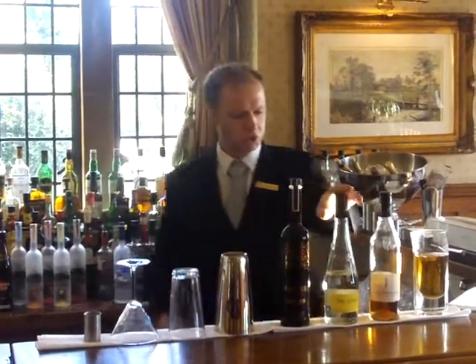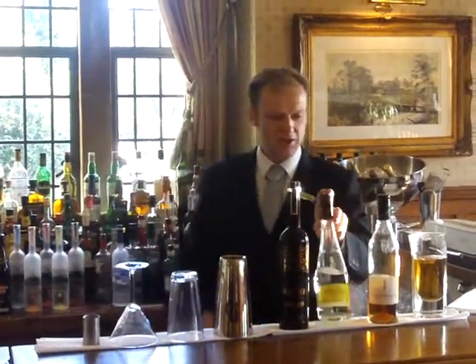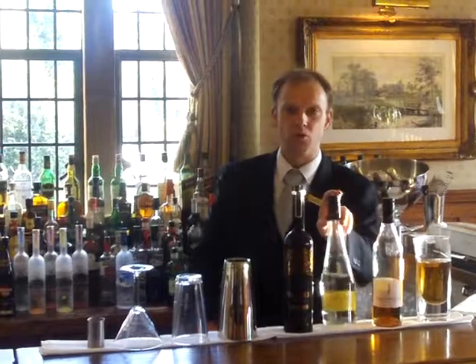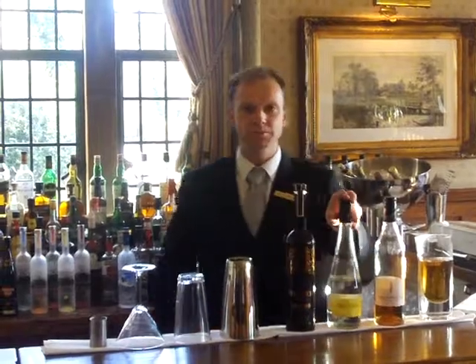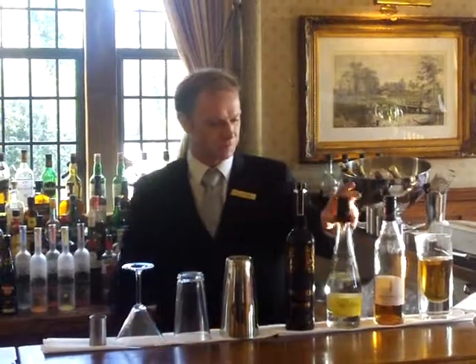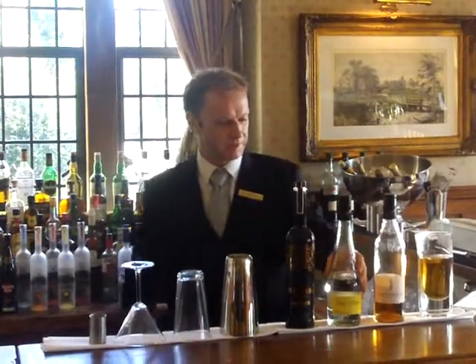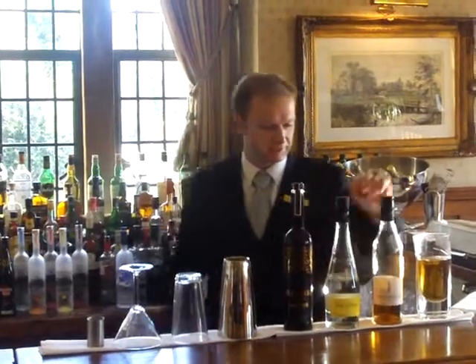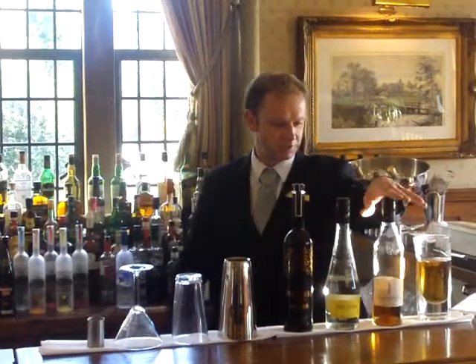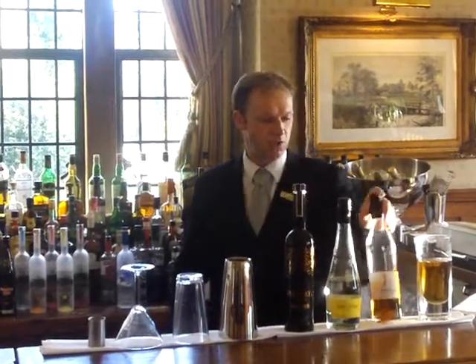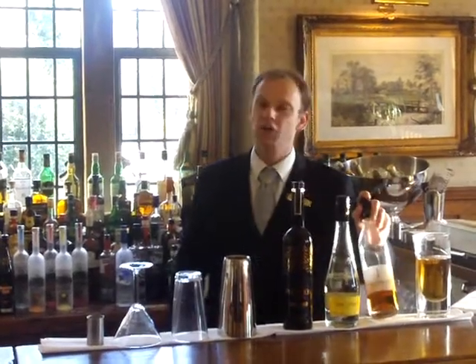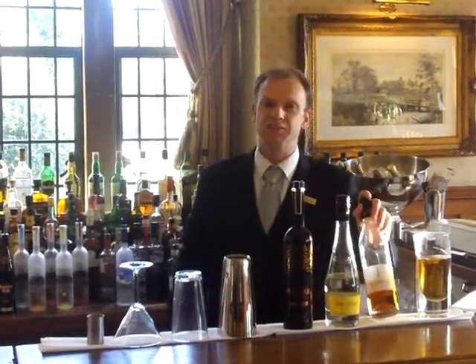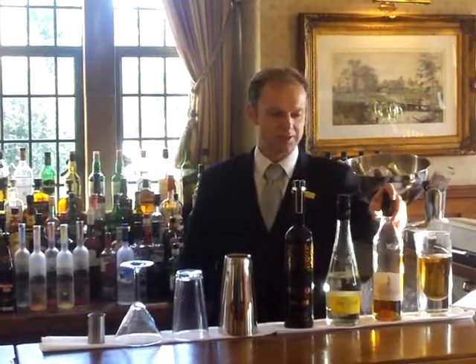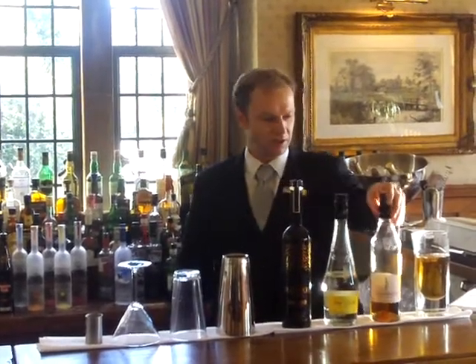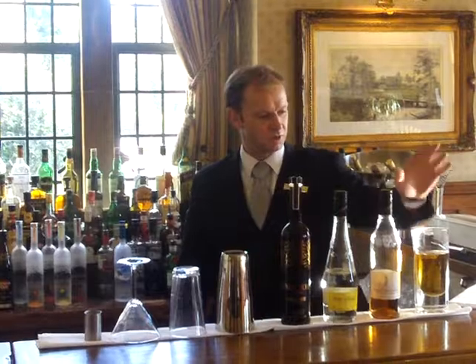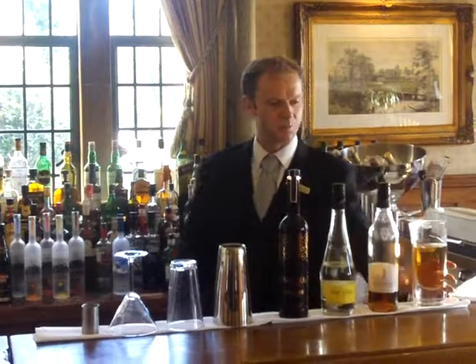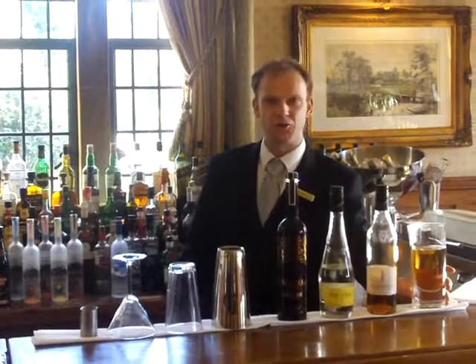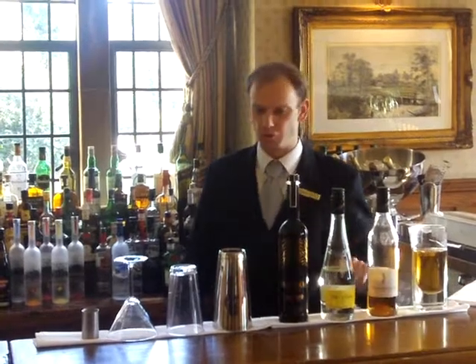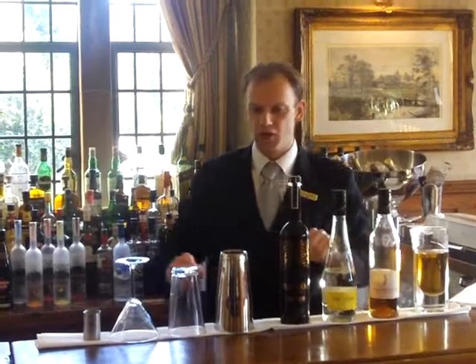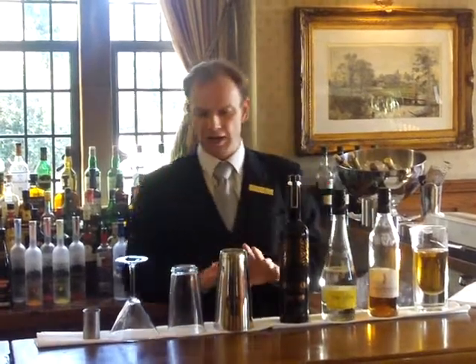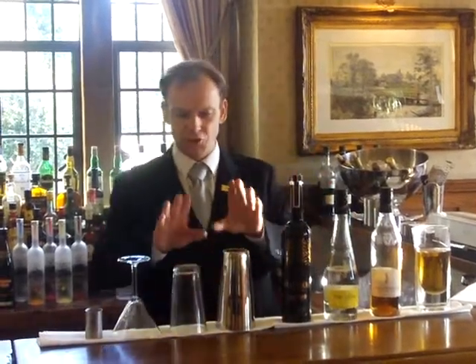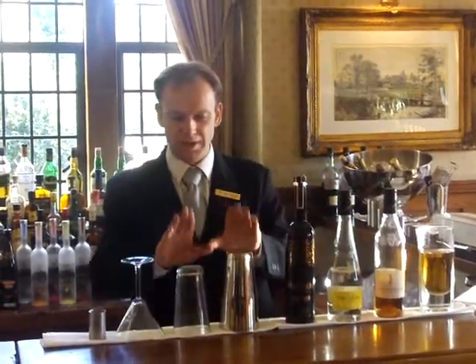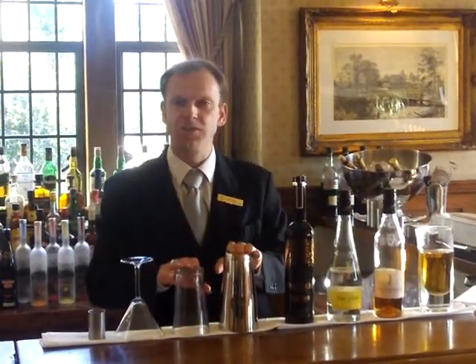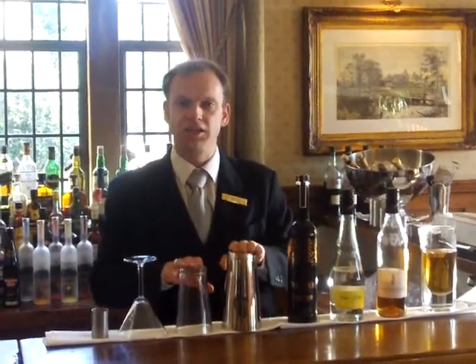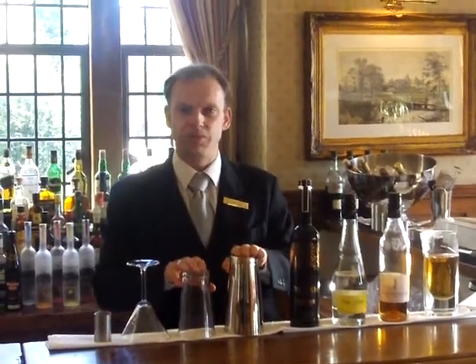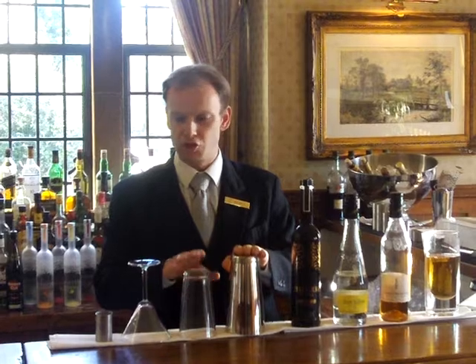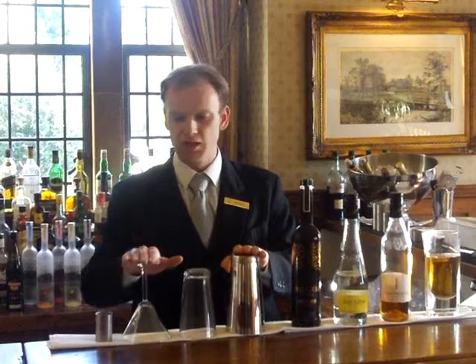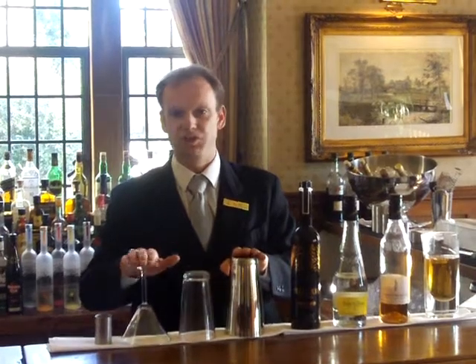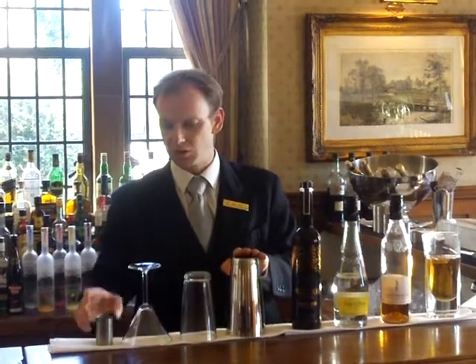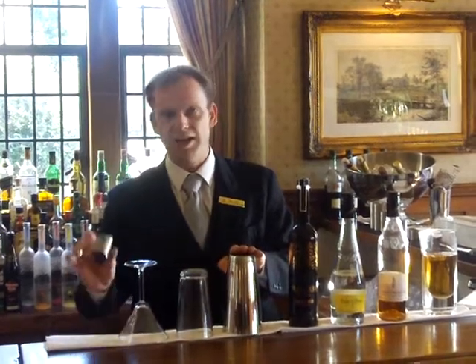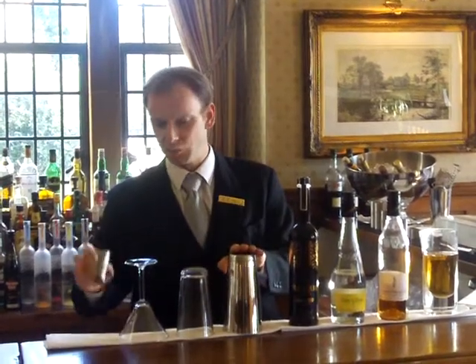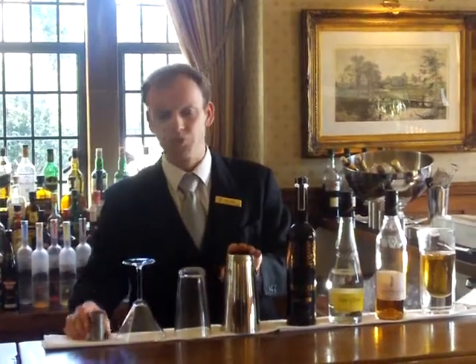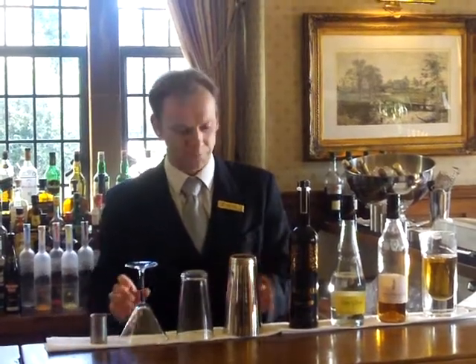You're also going to be needing some Paul Williams, which is a pear based digestive, and then also some vanilla syrup, and last but not least you're going to be needing some good old apple juice. For this cocktail you're going to be needing a standard Boston shaker, martini glass, and any double measurement will do fine.